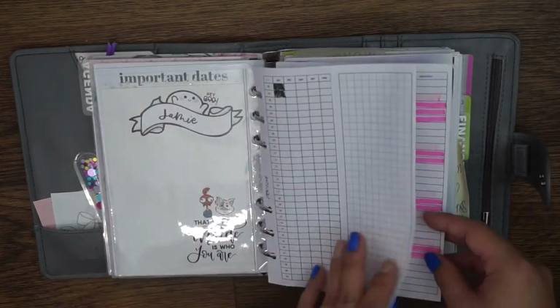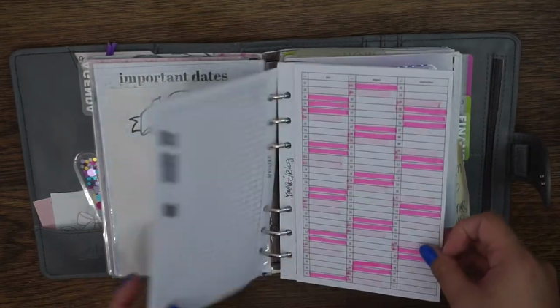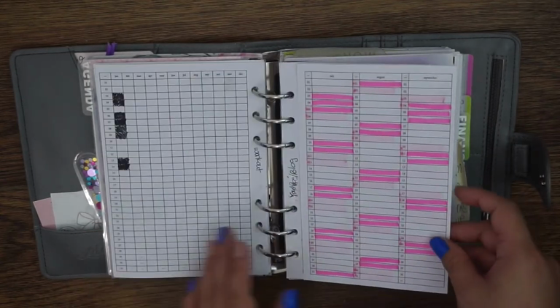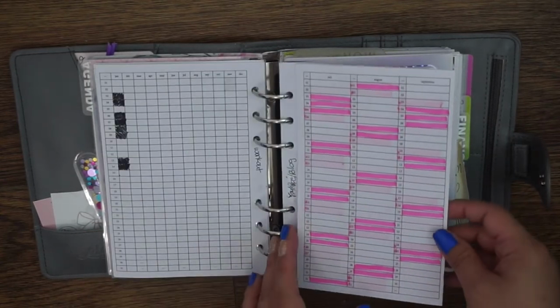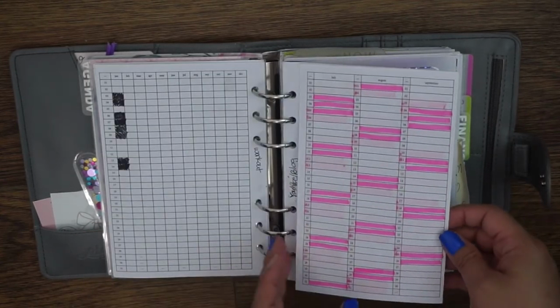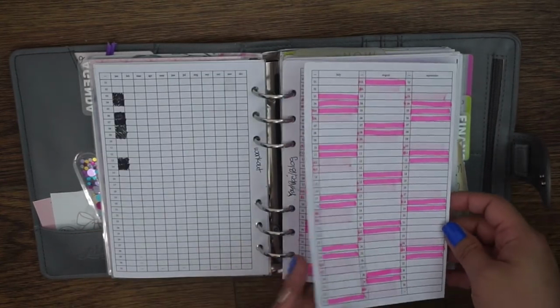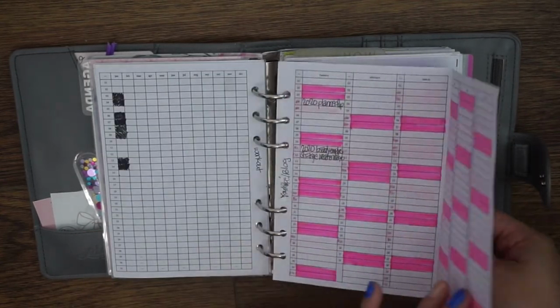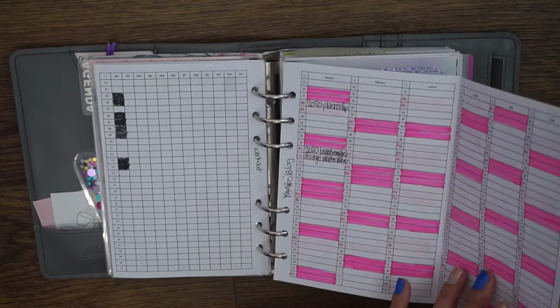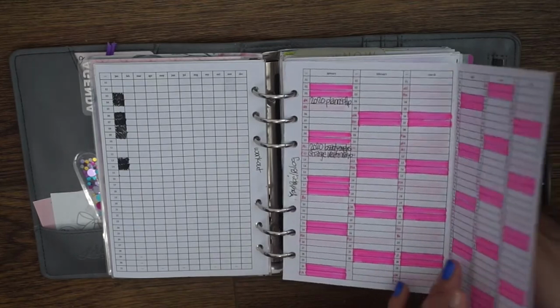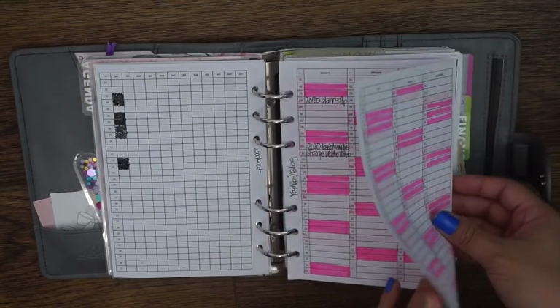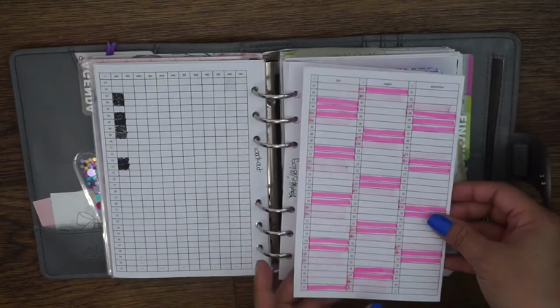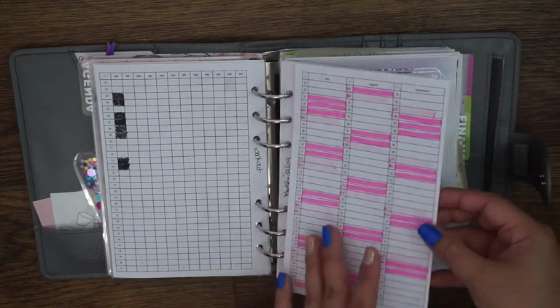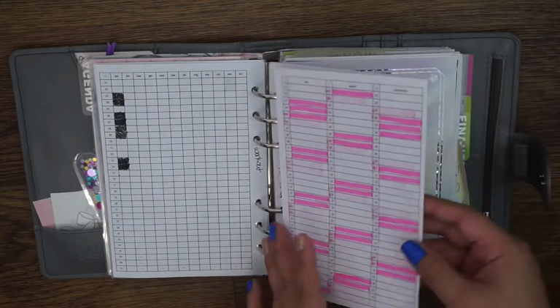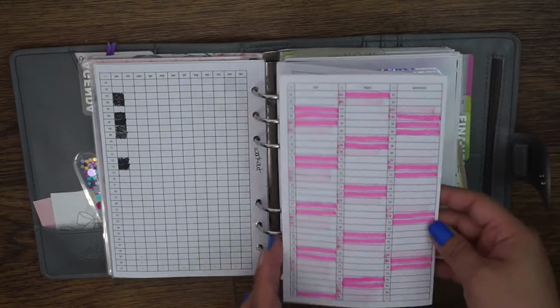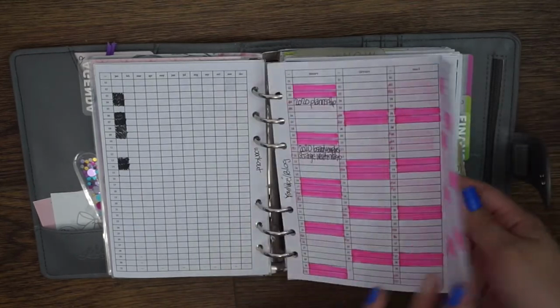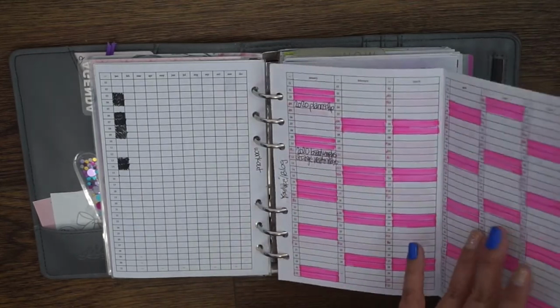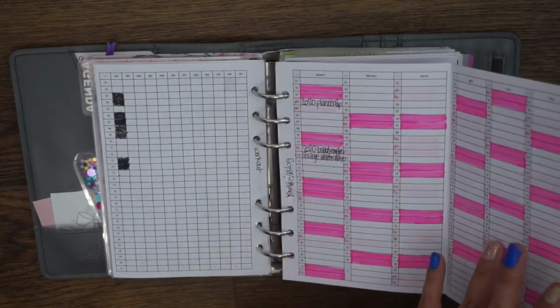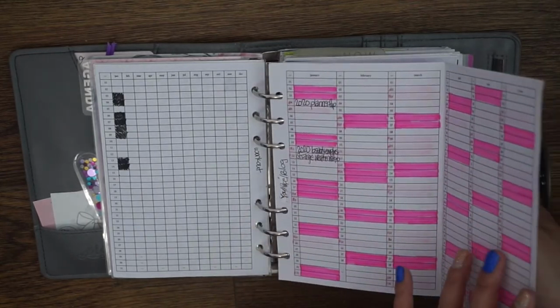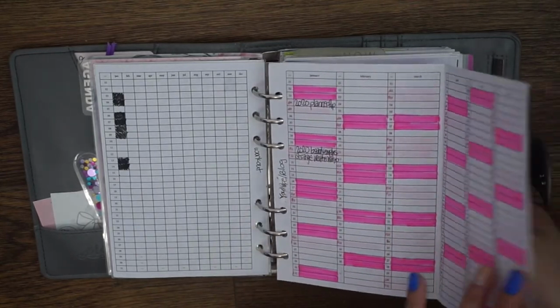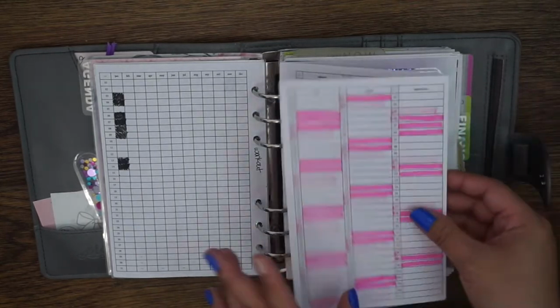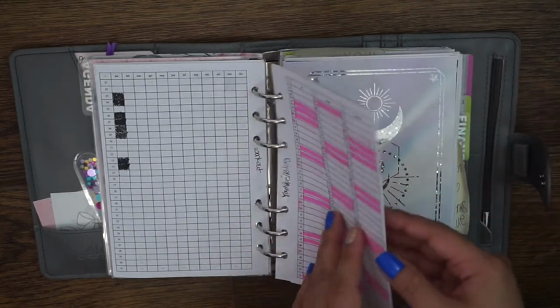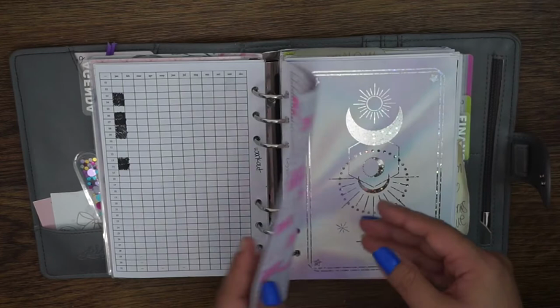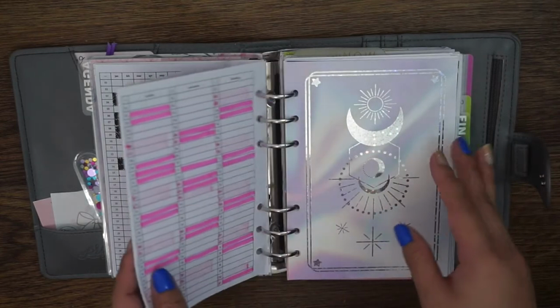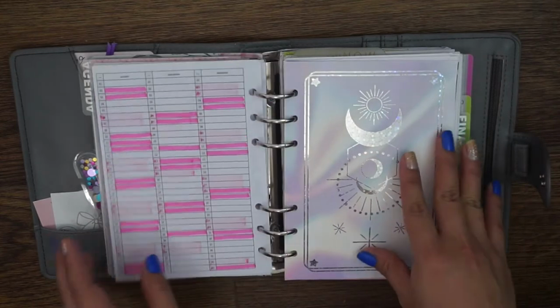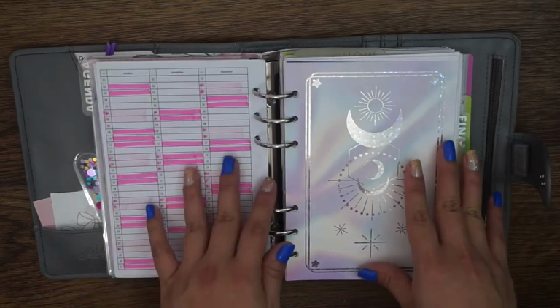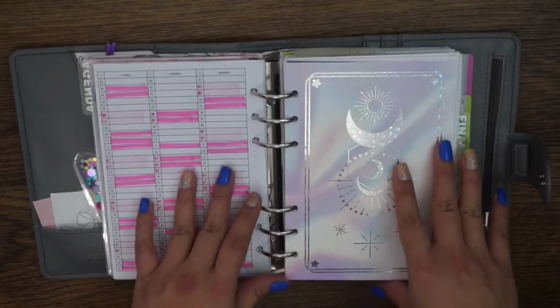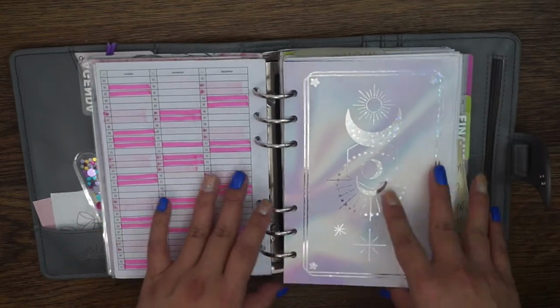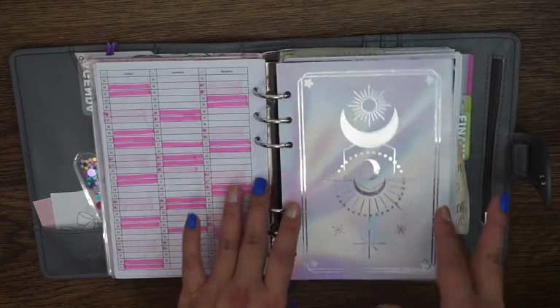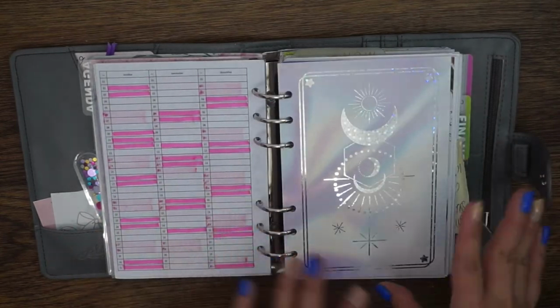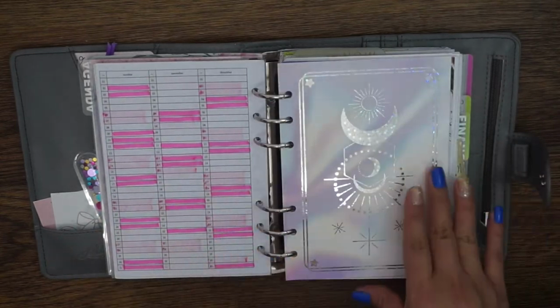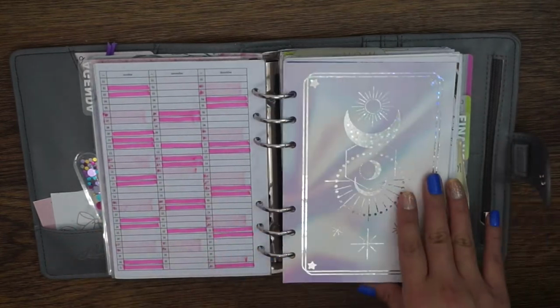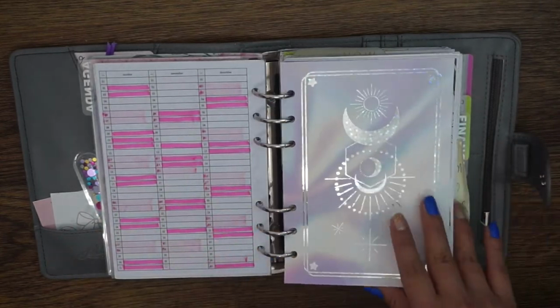I just printed mine front and back — it comes in a bundle. This is my YouTube blog tracker, which is a fold out that I believe also came in the same bundle. I'll try and link to everything down below.